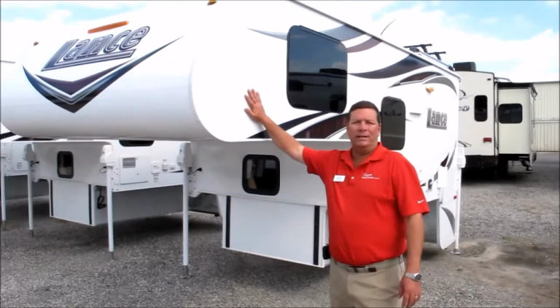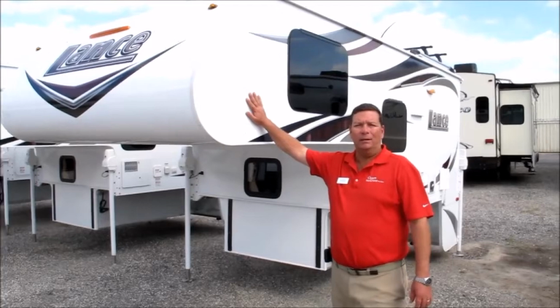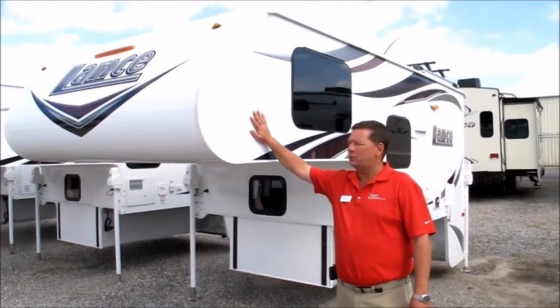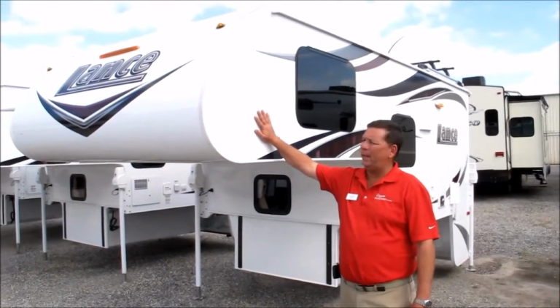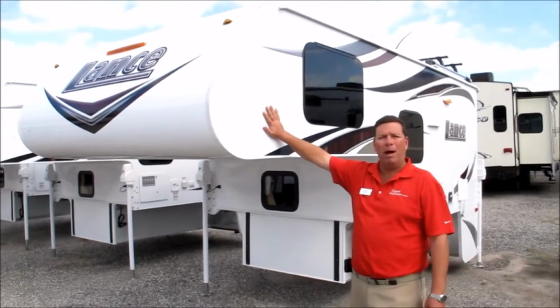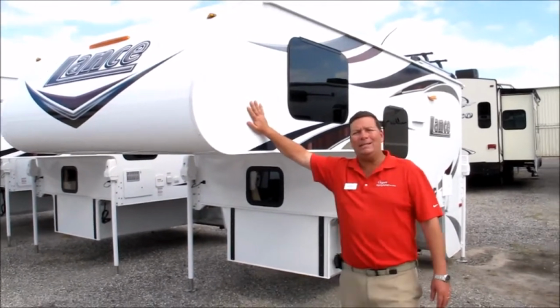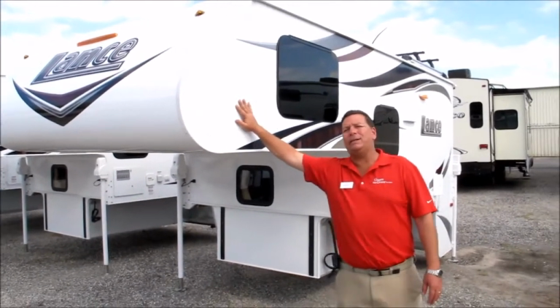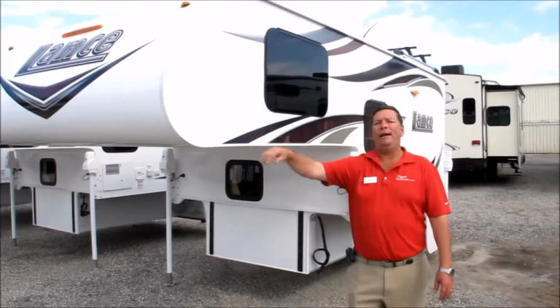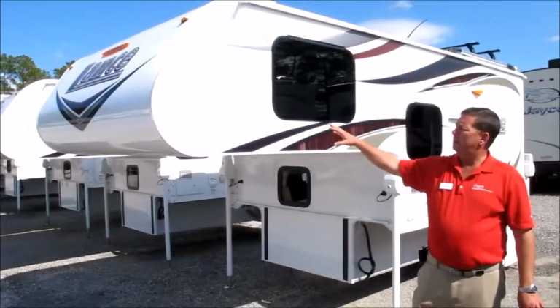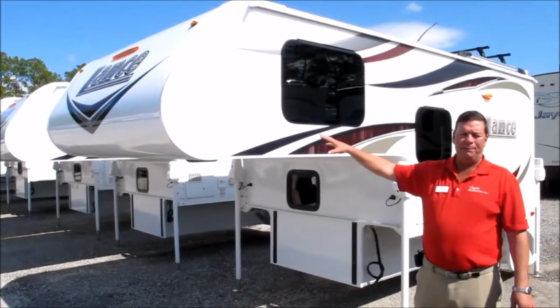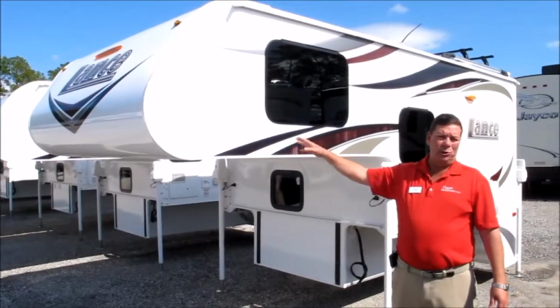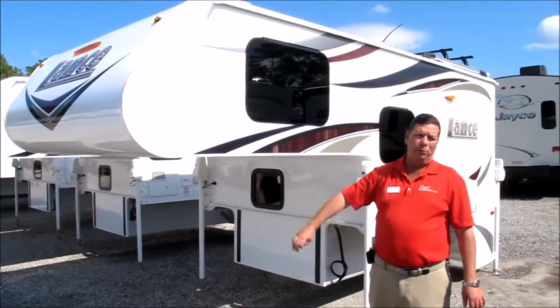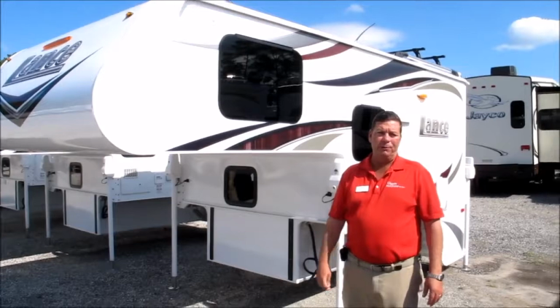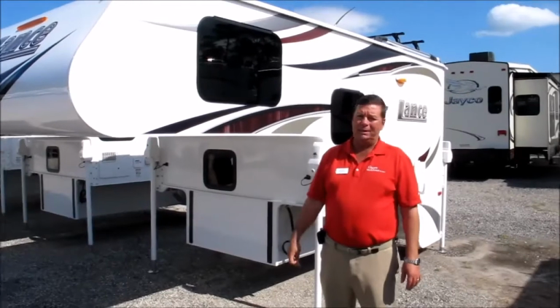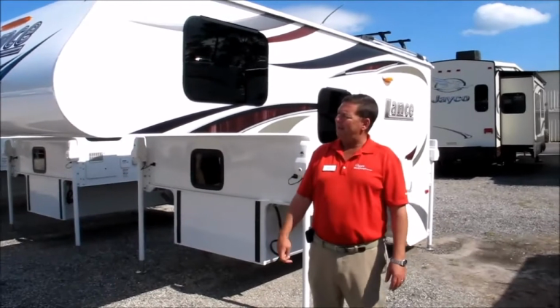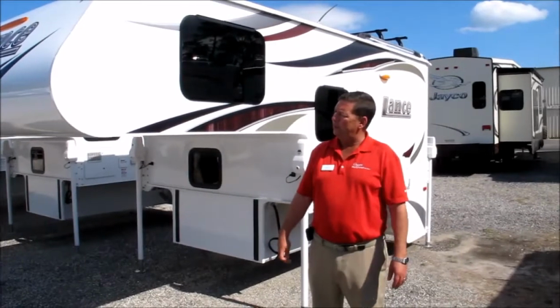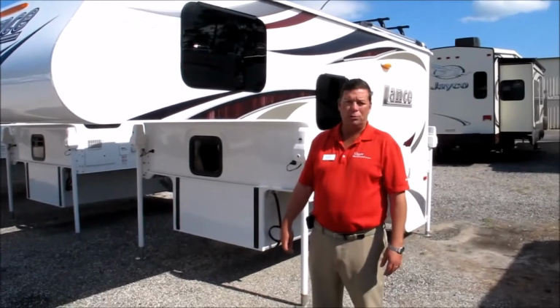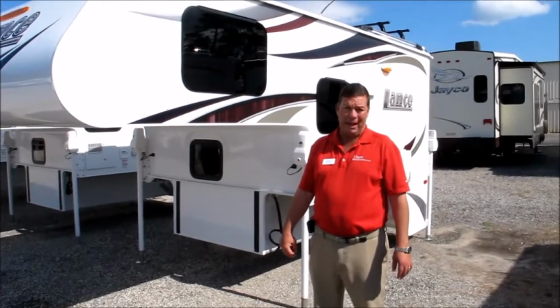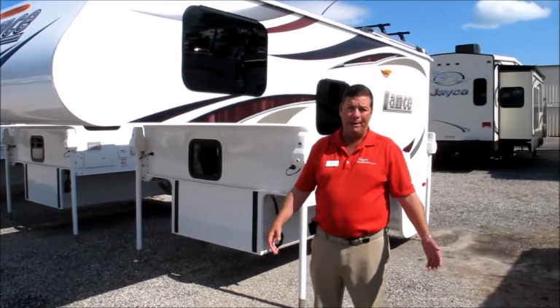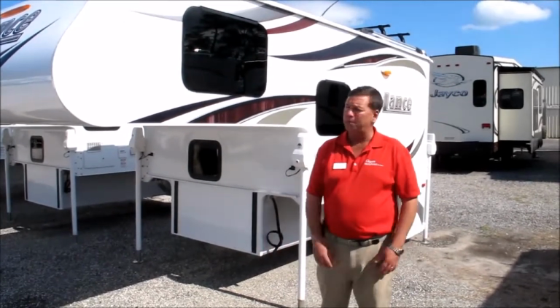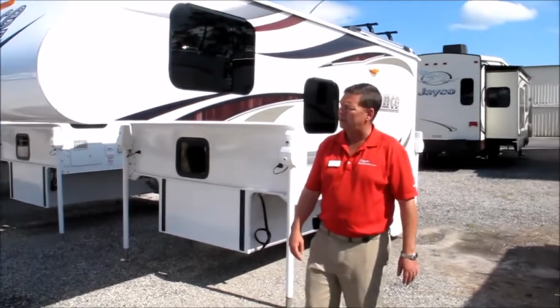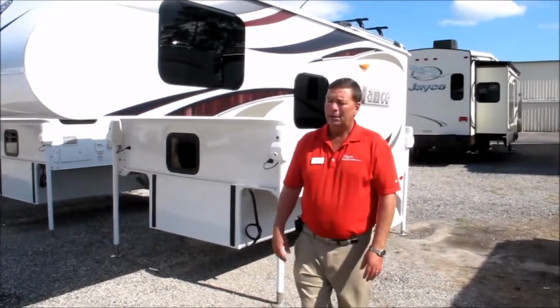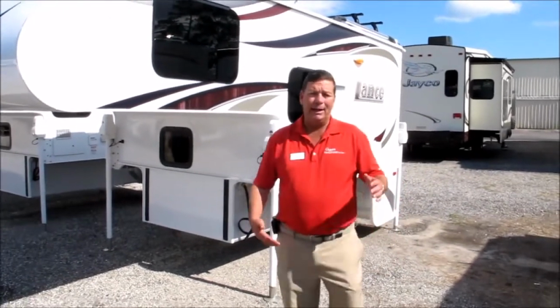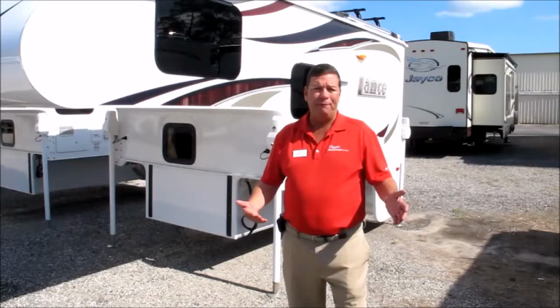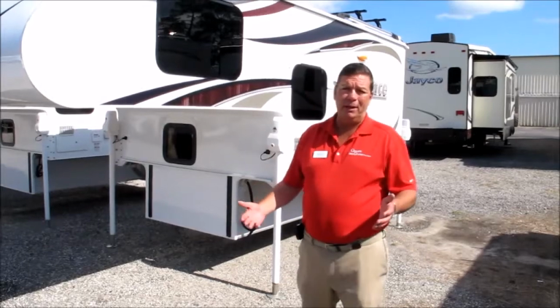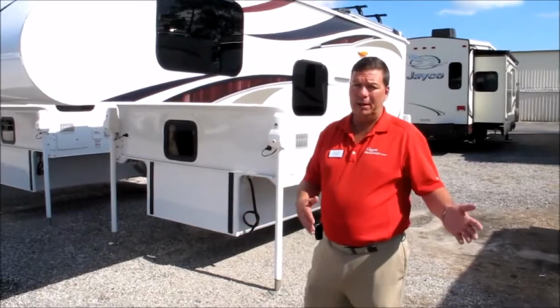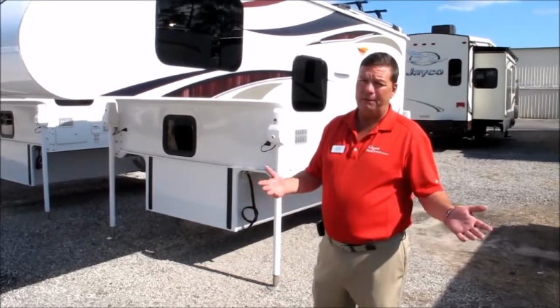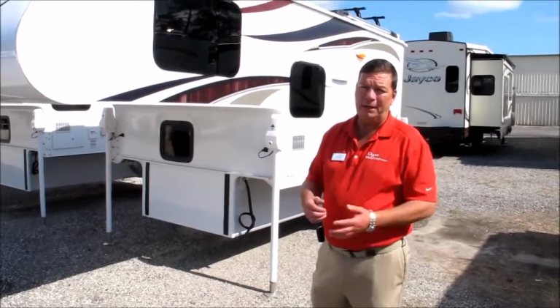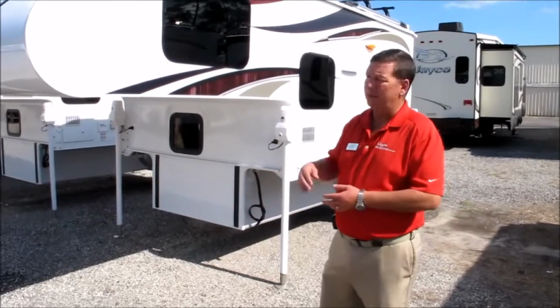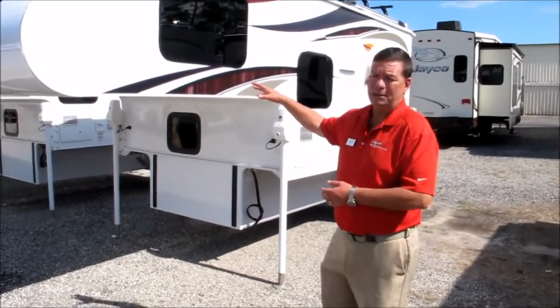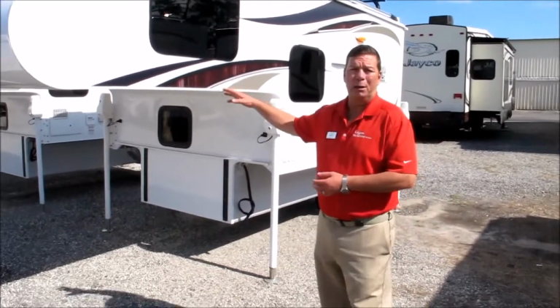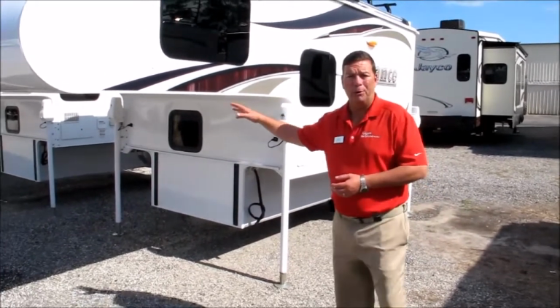2016 Lance Truck Camper Model 865, specifically suited for those of you with 6.5 foot standard bed pickup trucks — any F-150, Chevy 1500 — this is the truck camper for you.